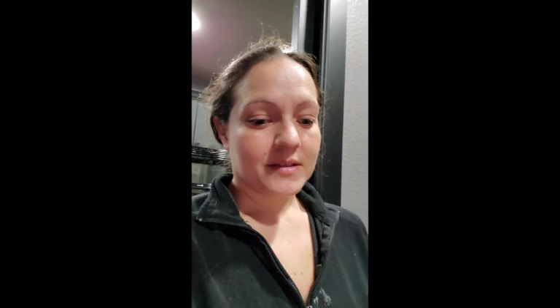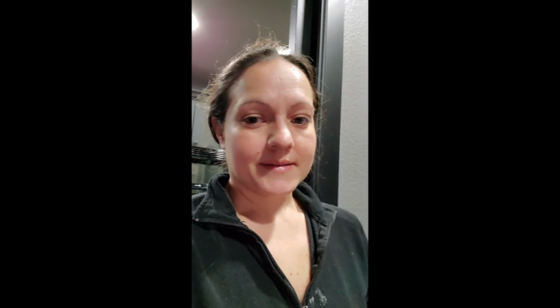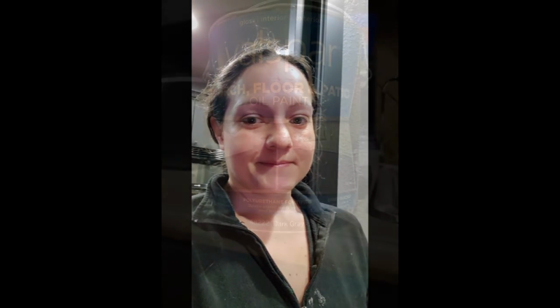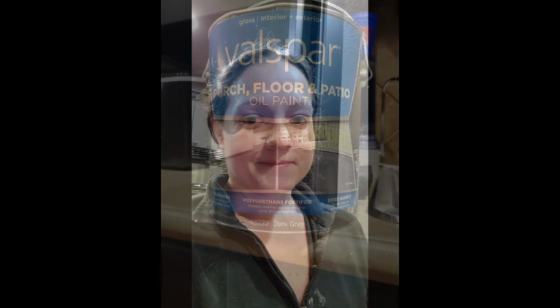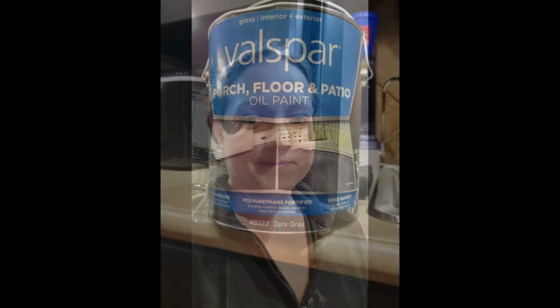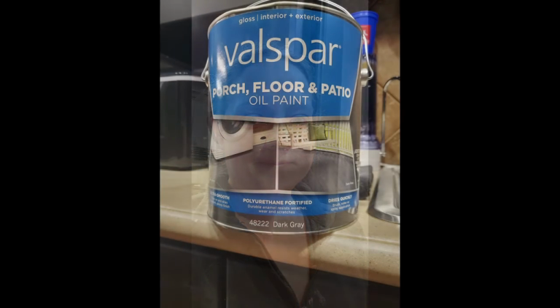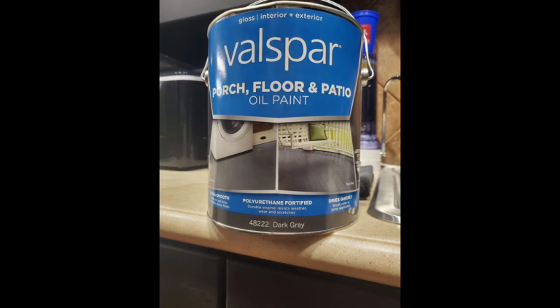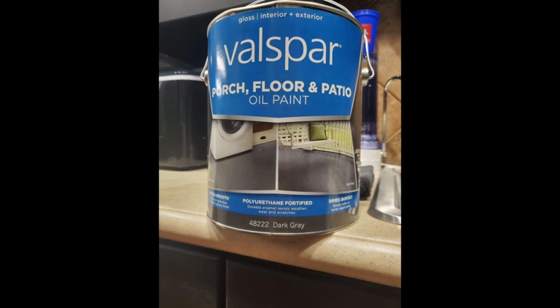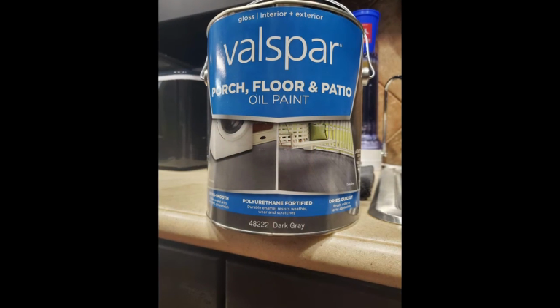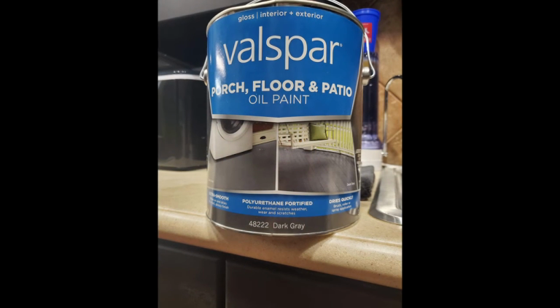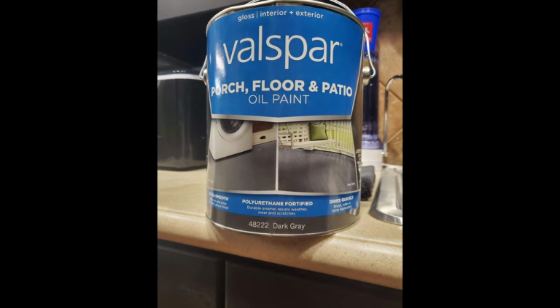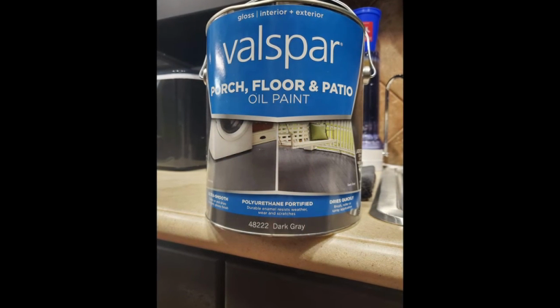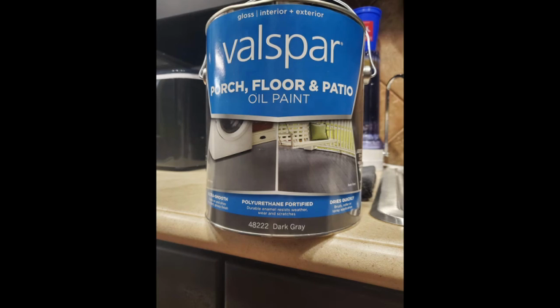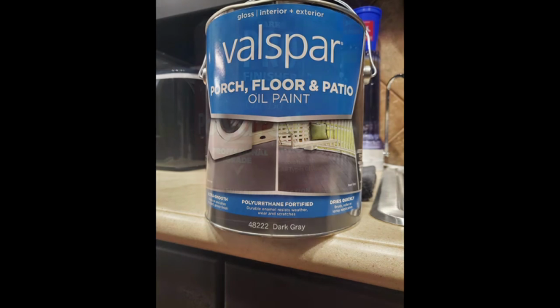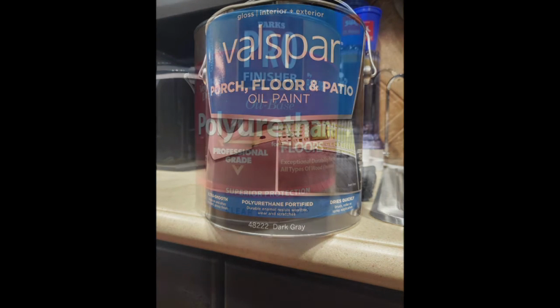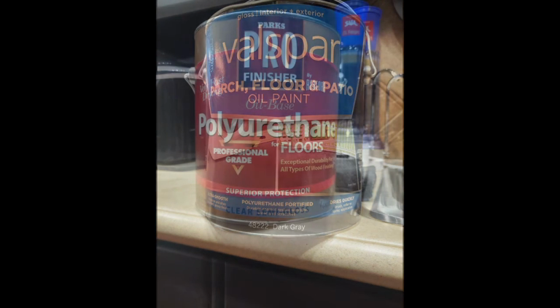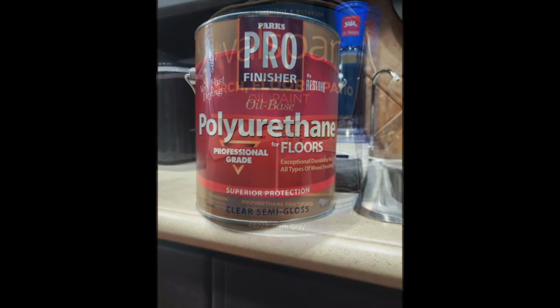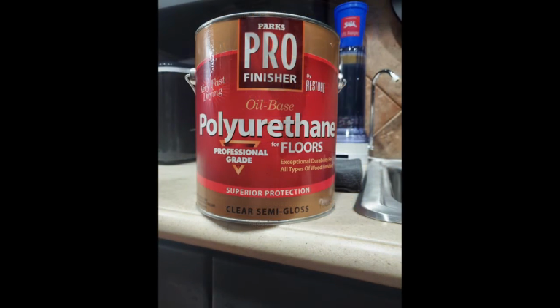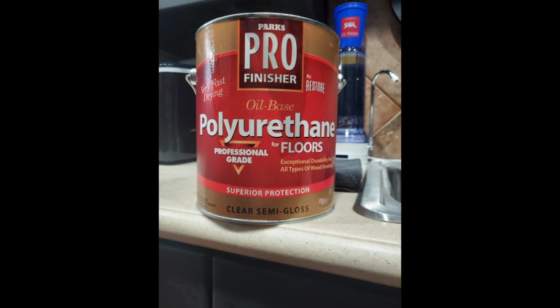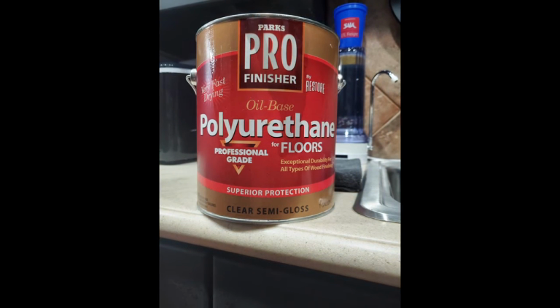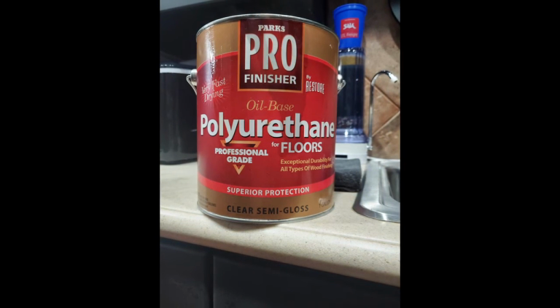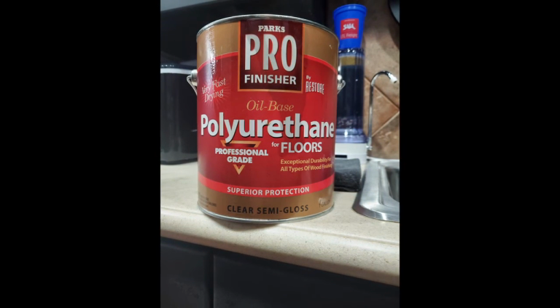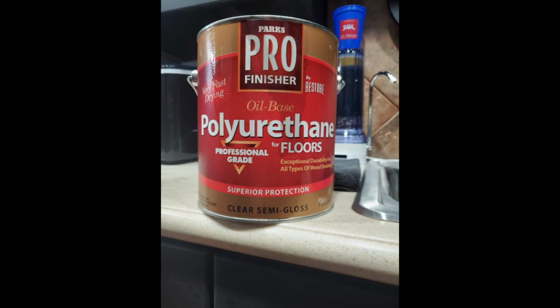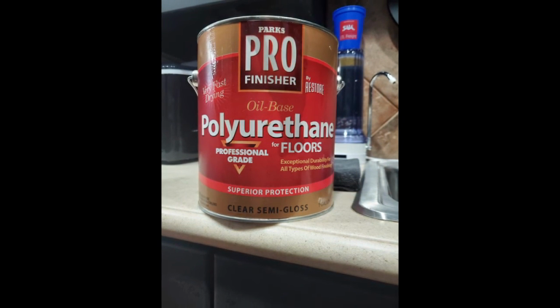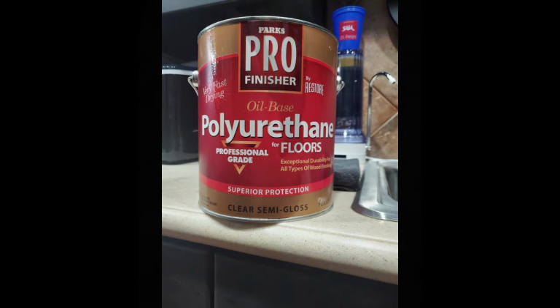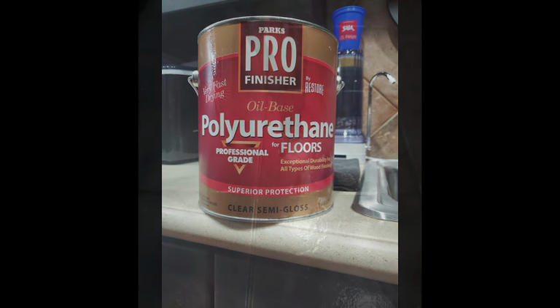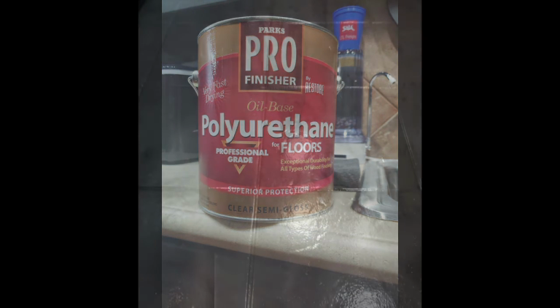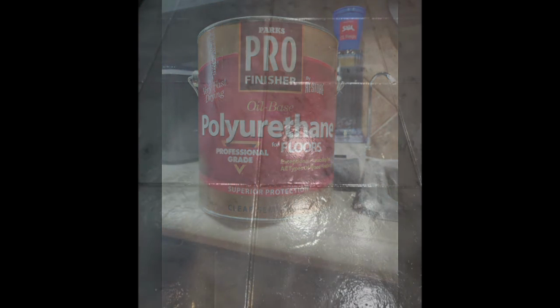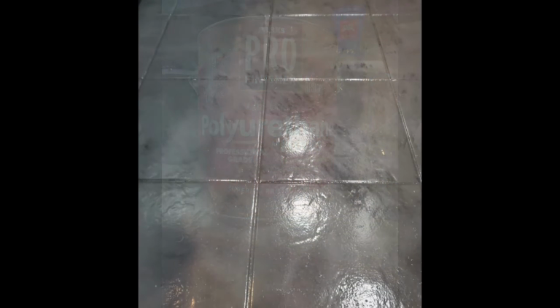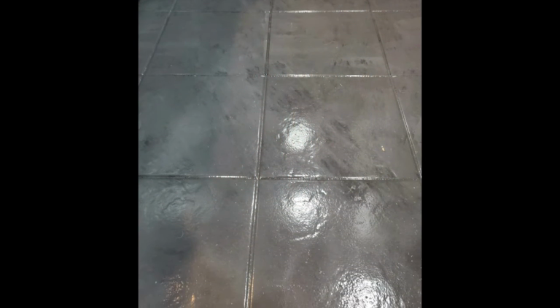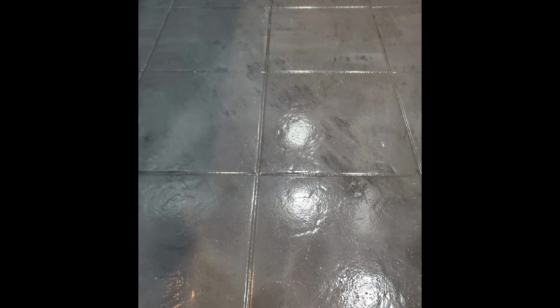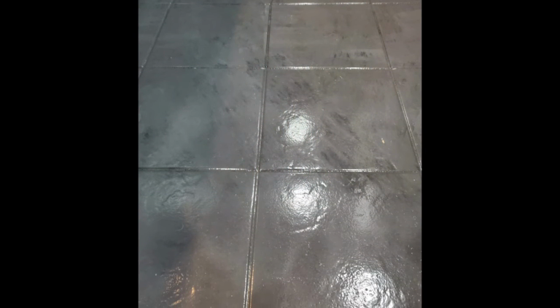I didn't spend a lot of time in the video going over how I did the floor, but really I just cleaned the tile and used these two items, and painted the floor, sealed it, and this is how it came out — so I was really happy with it.